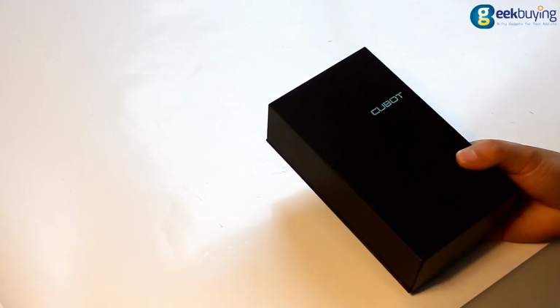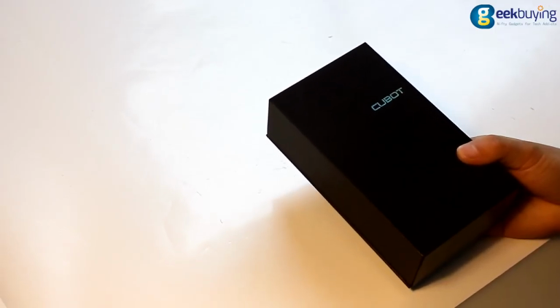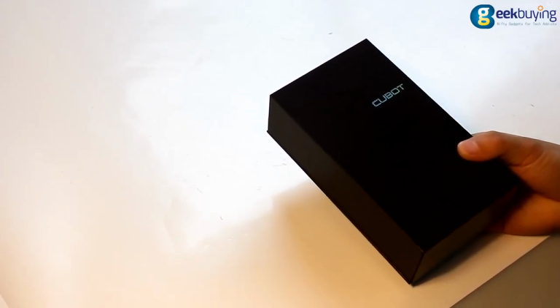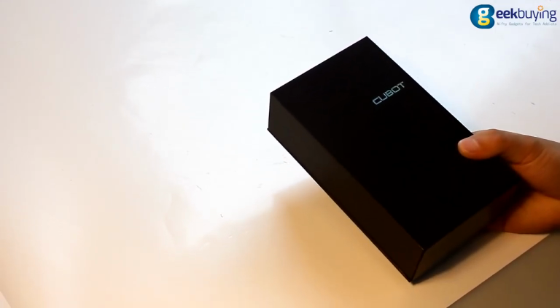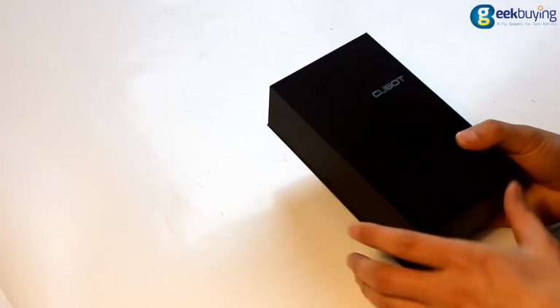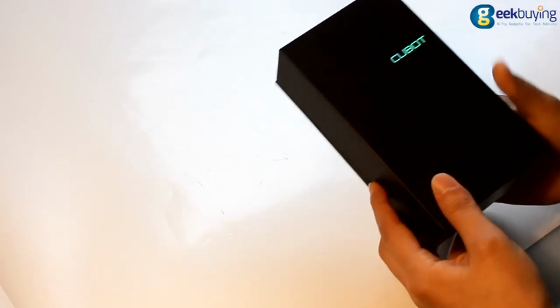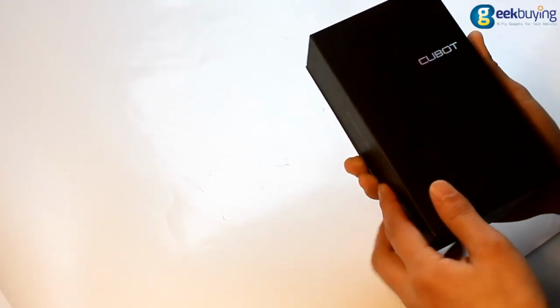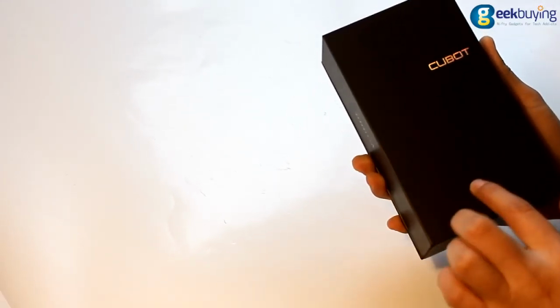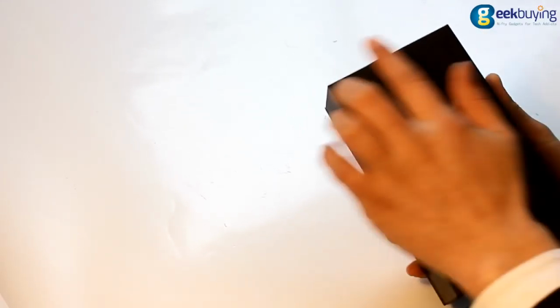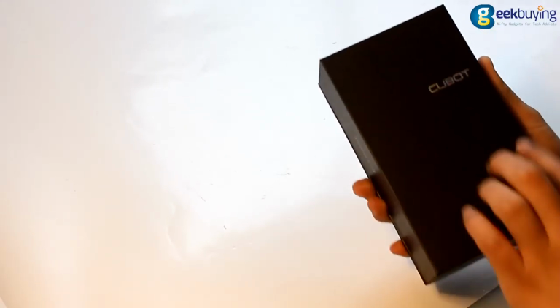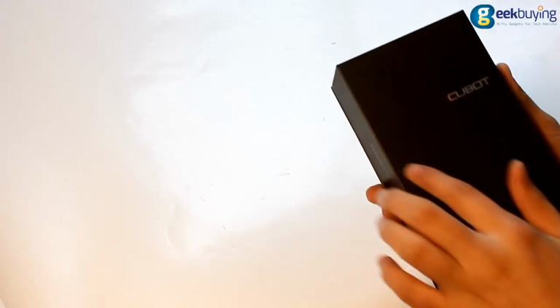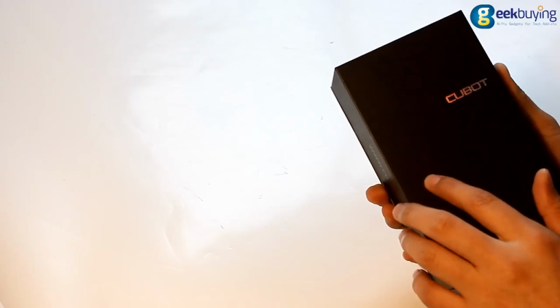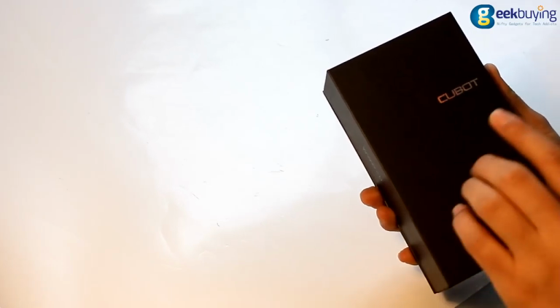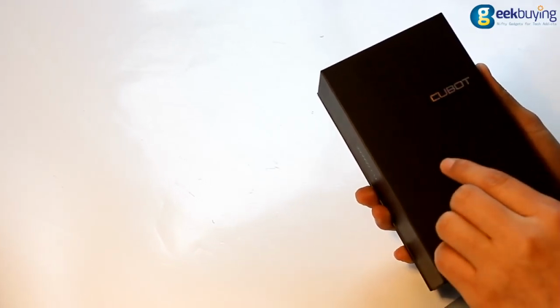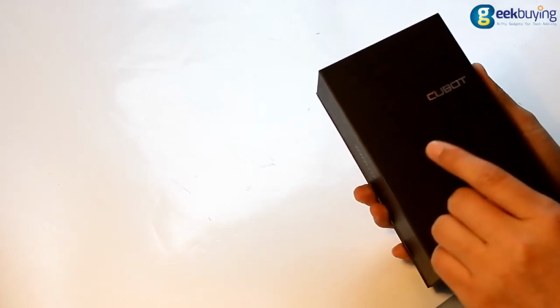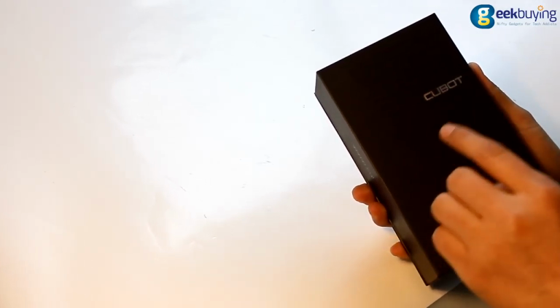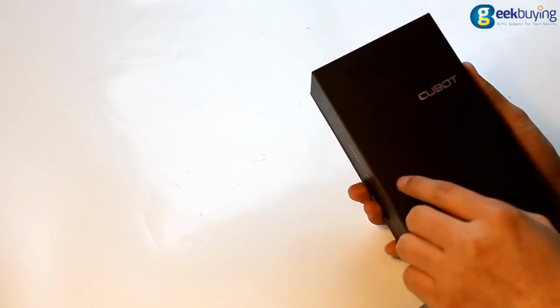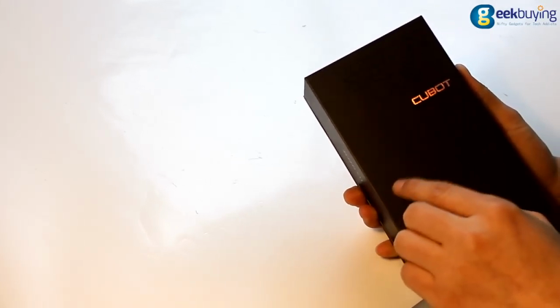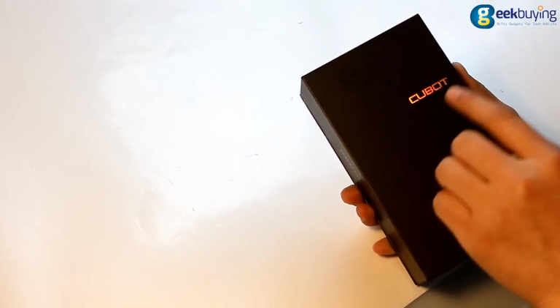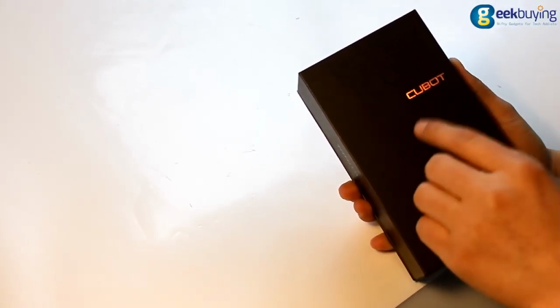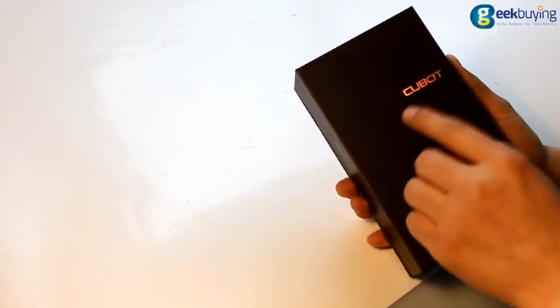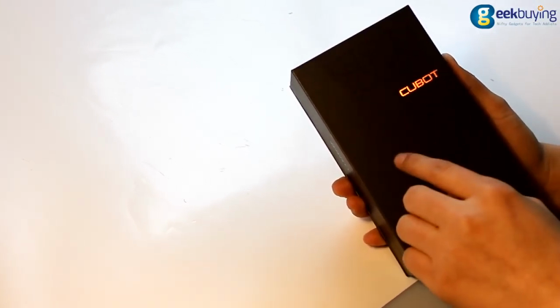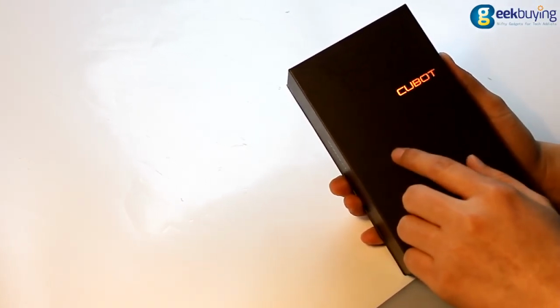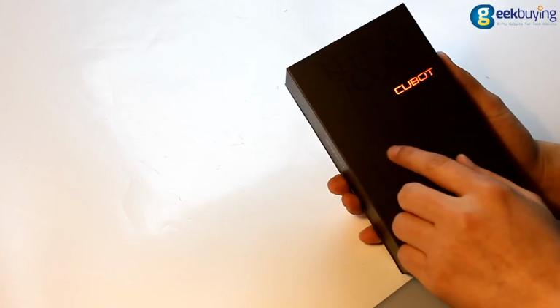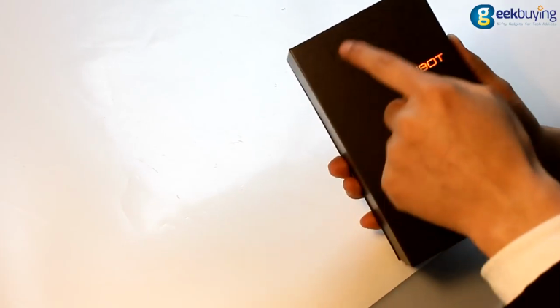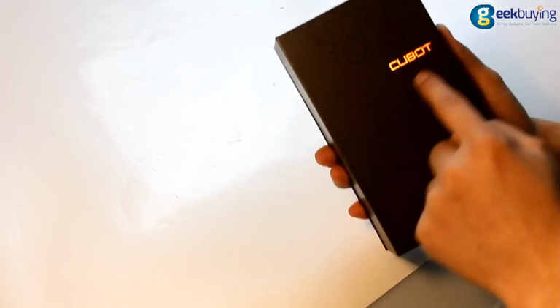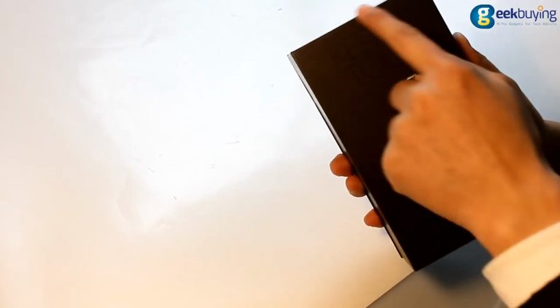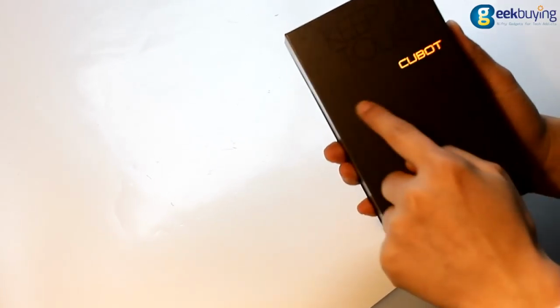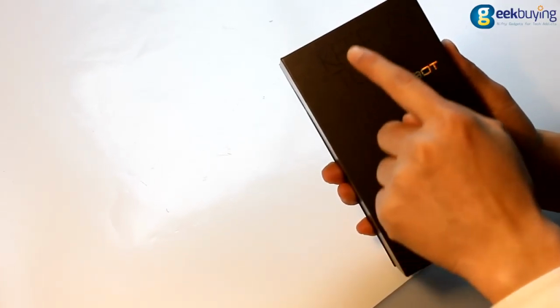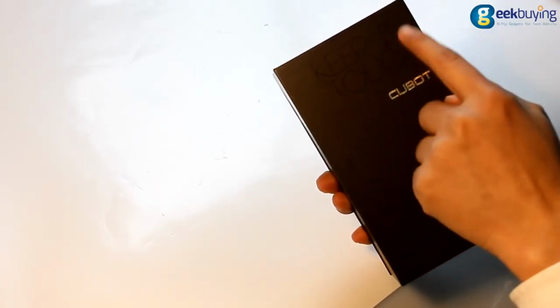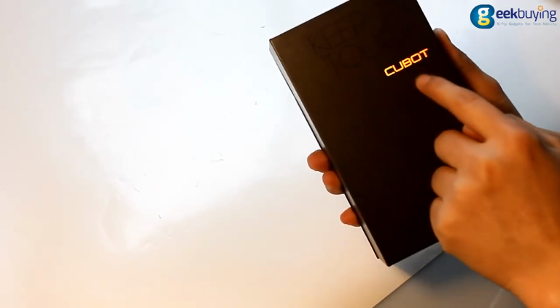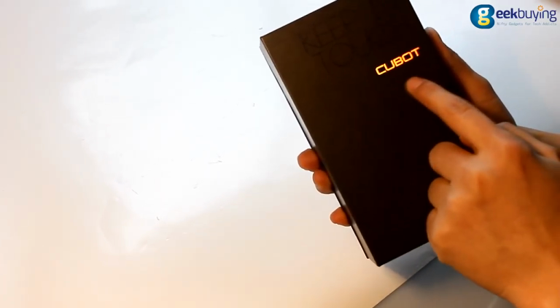Now let's look at how it looks. First, the upside. If you look very carefully, you will find there is a word here: 'keep in touch.'